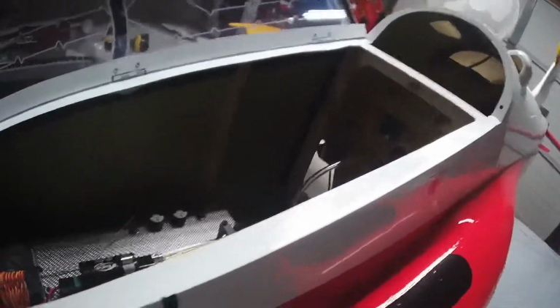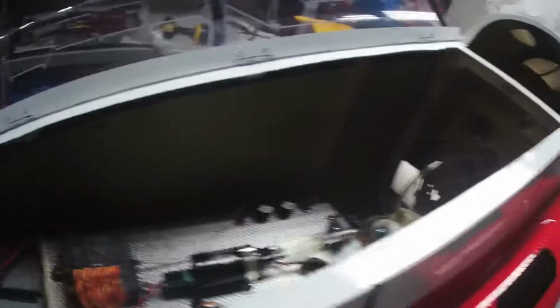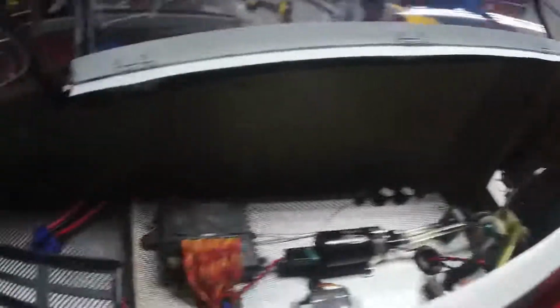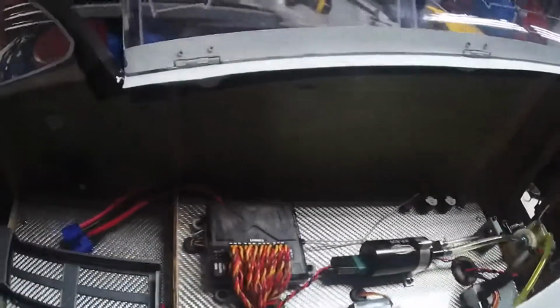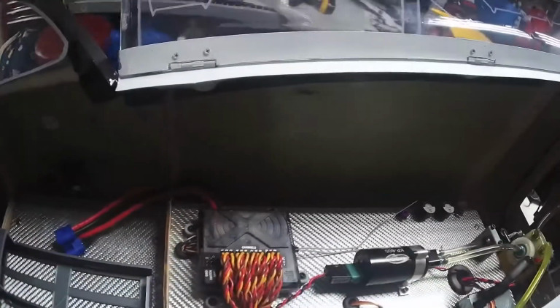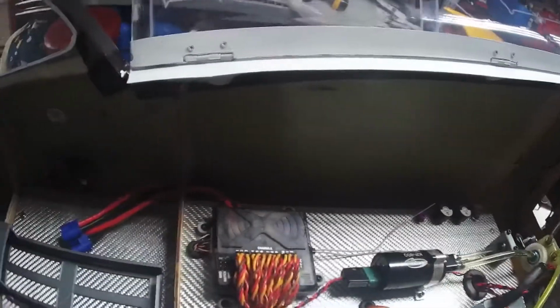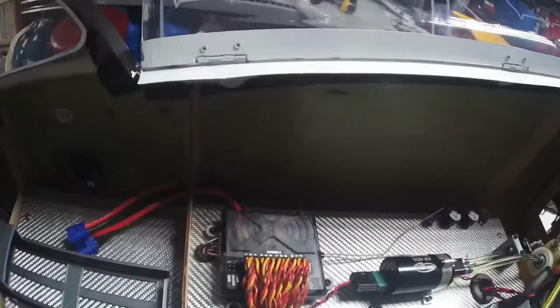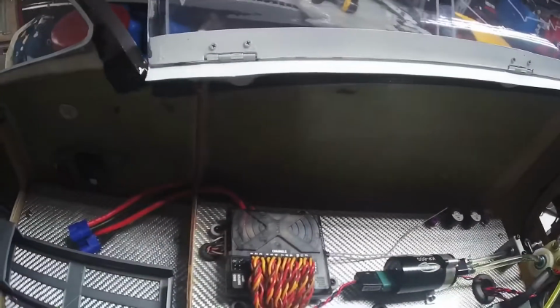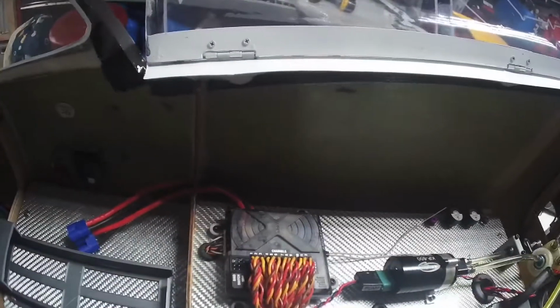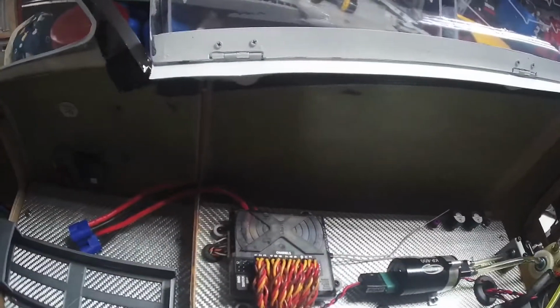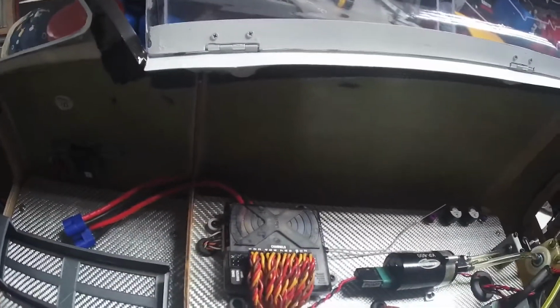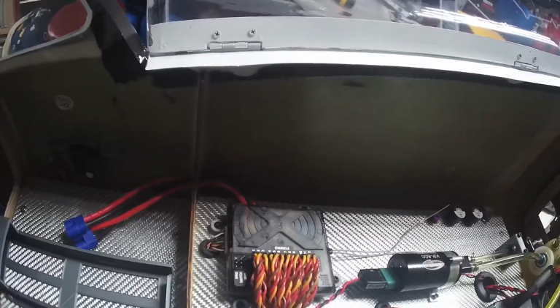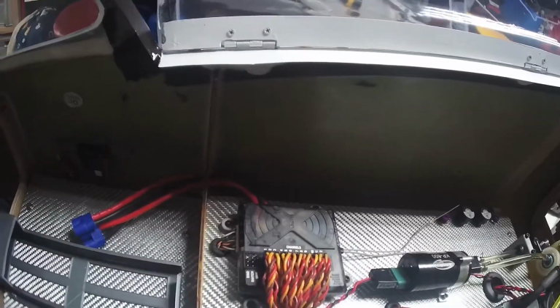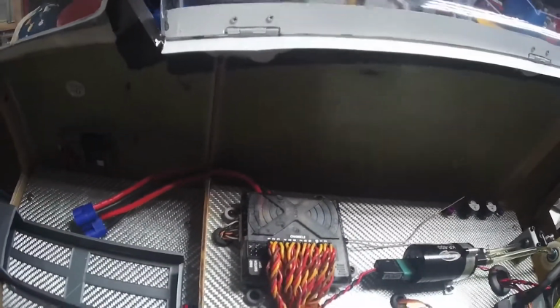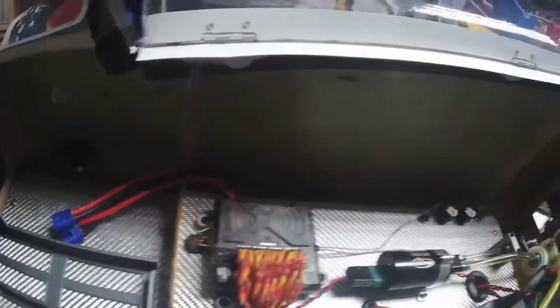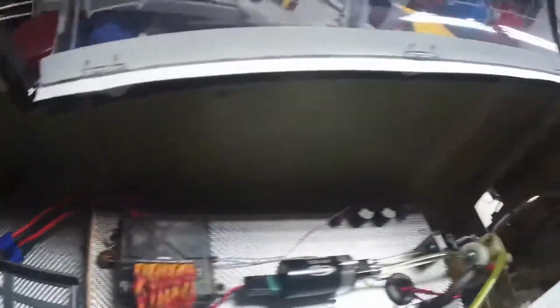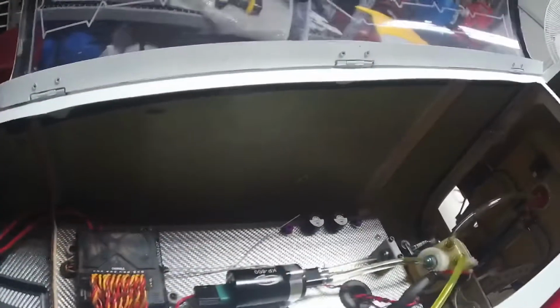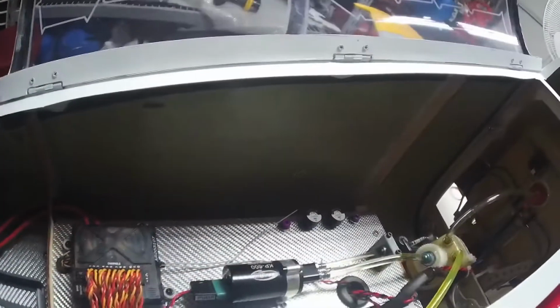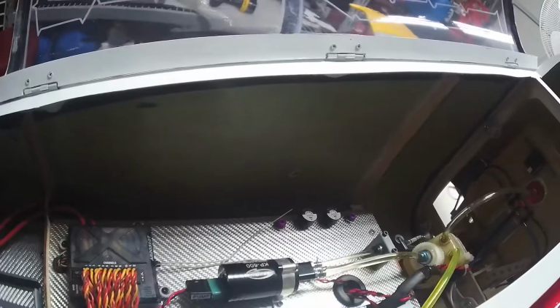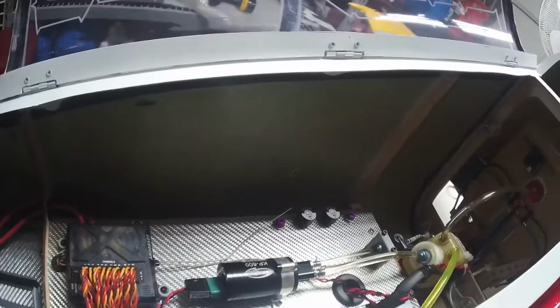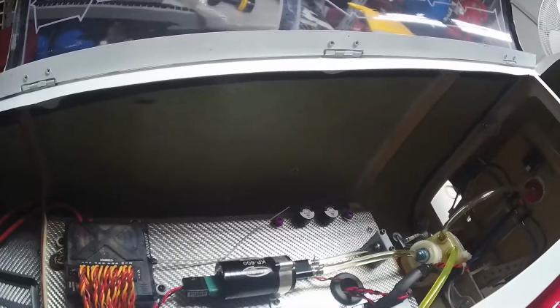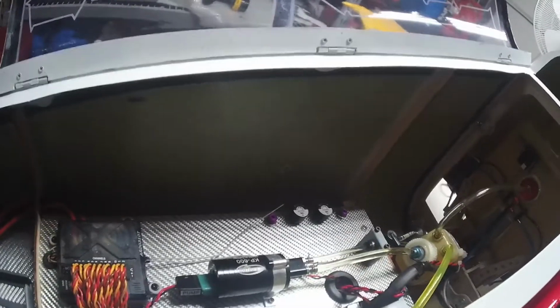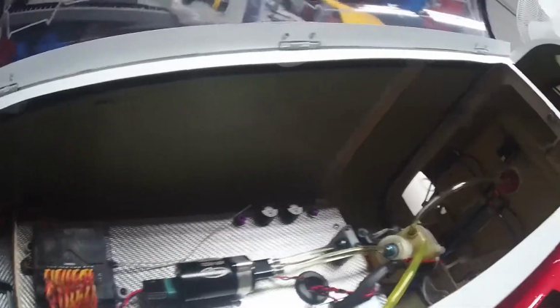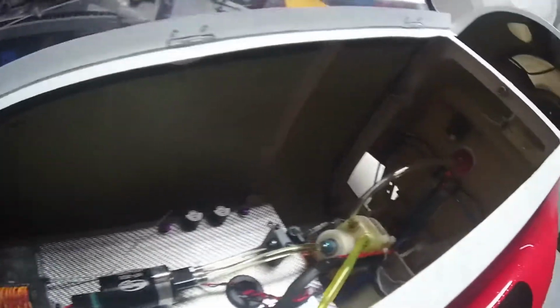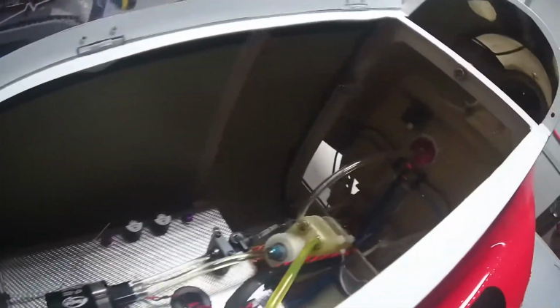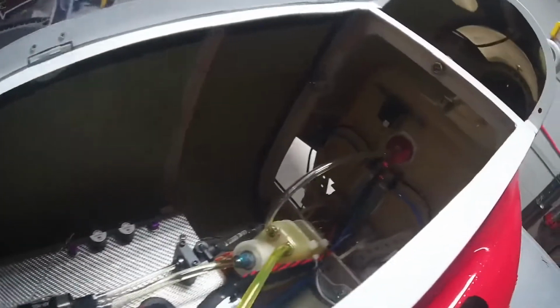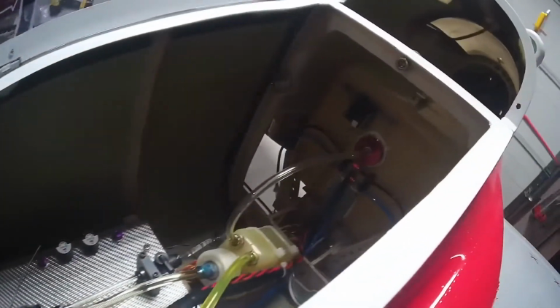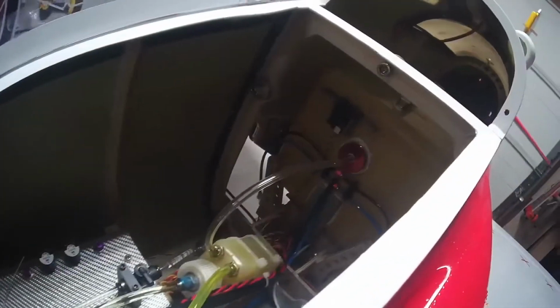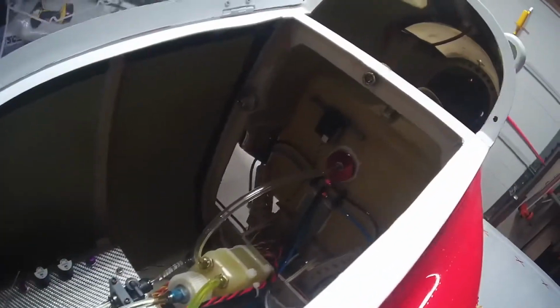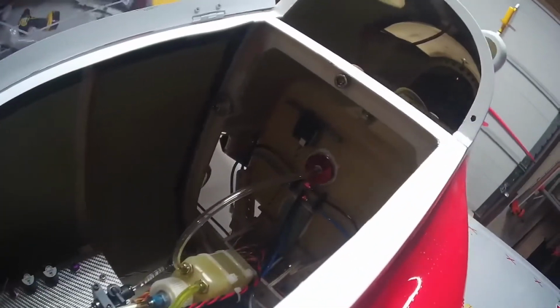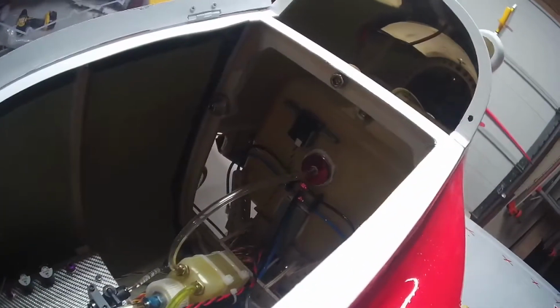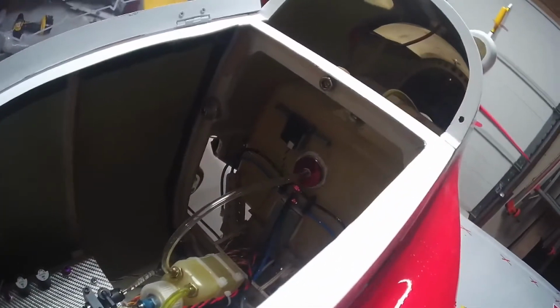Should be pretty good. Running Spectrum stuff, Sevox servos — recommended servos. King Tech 140, and she's basically ready to go.